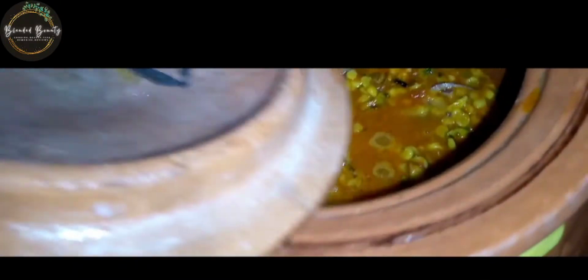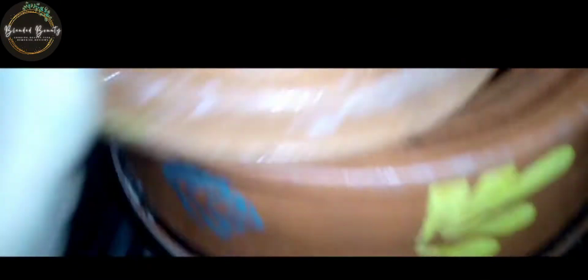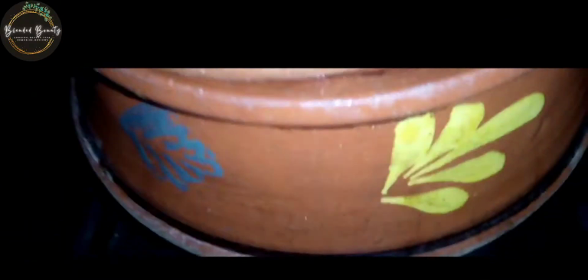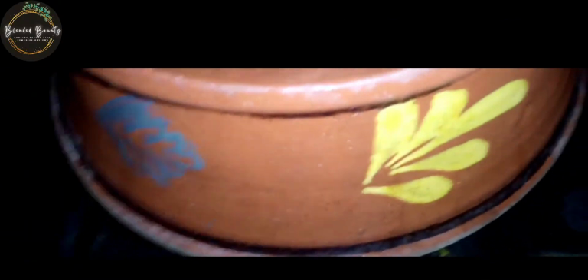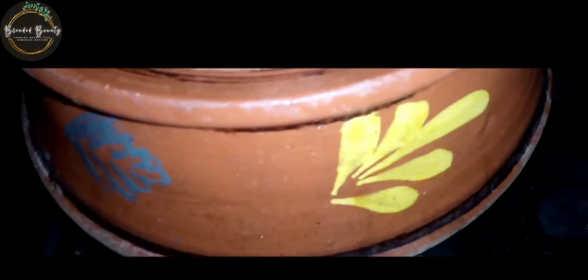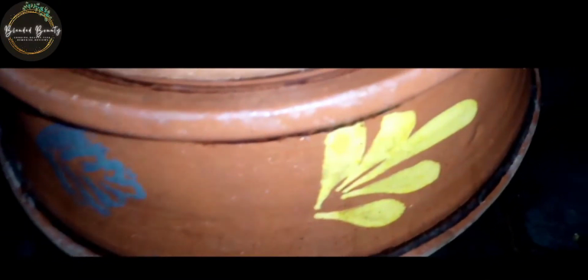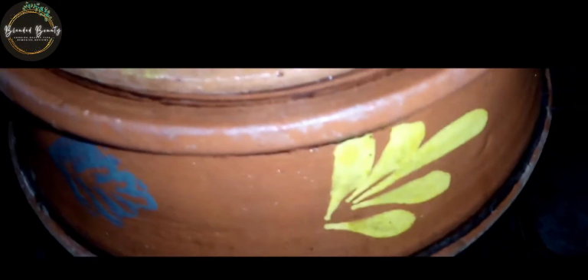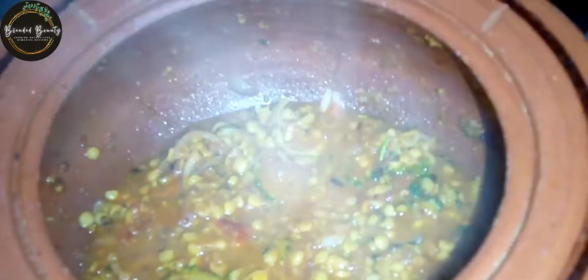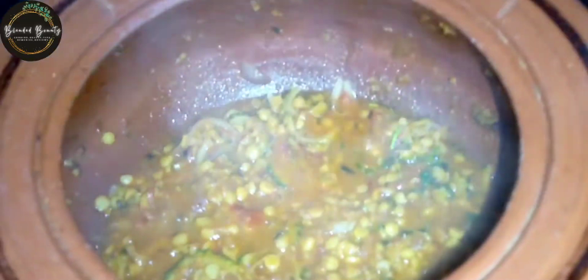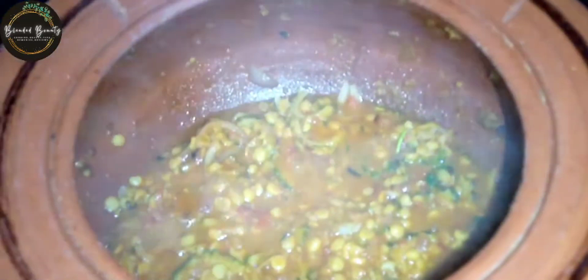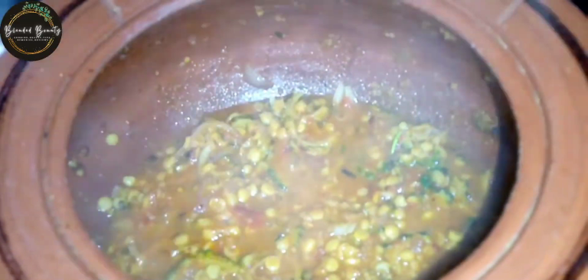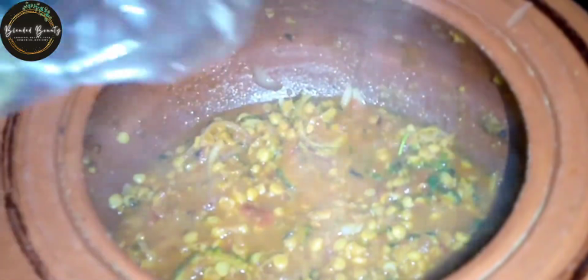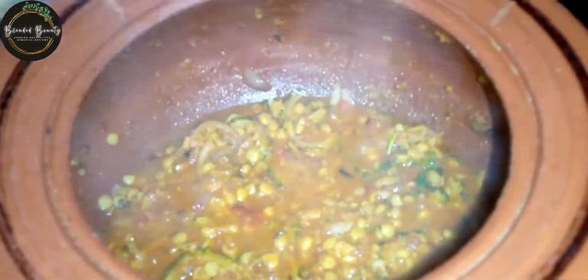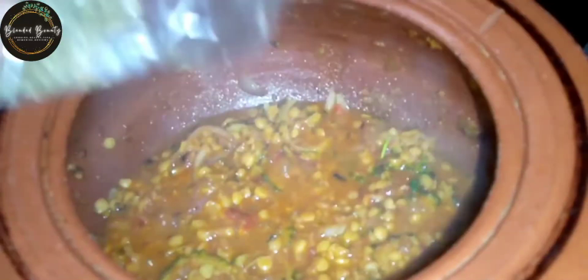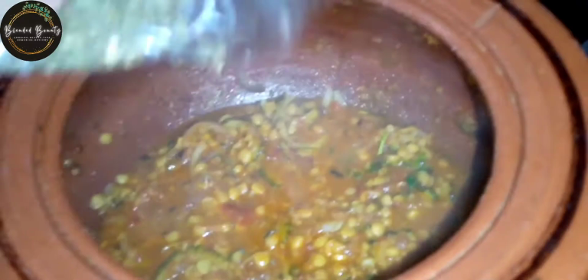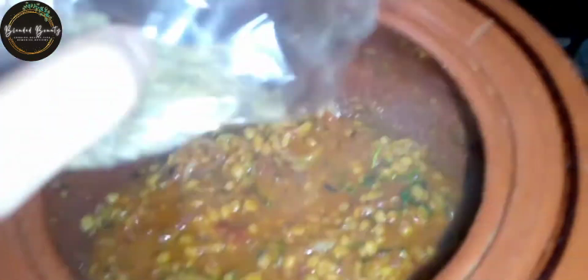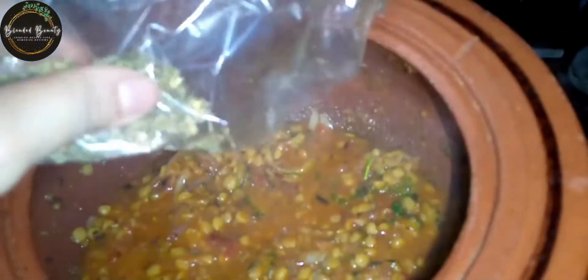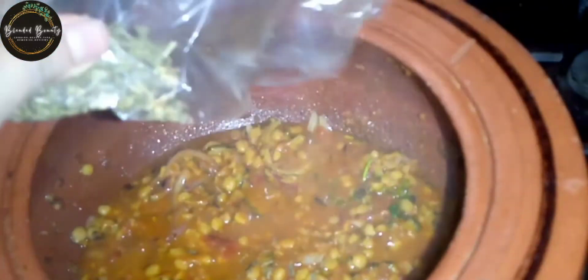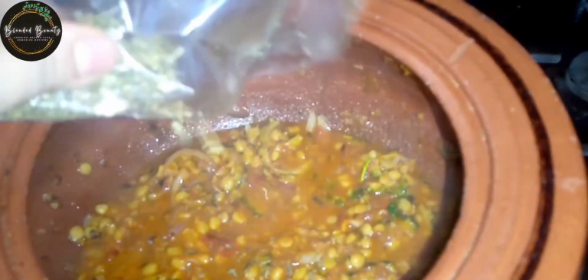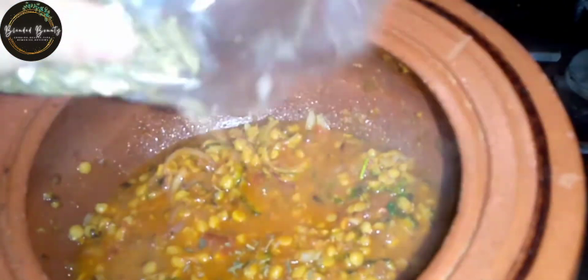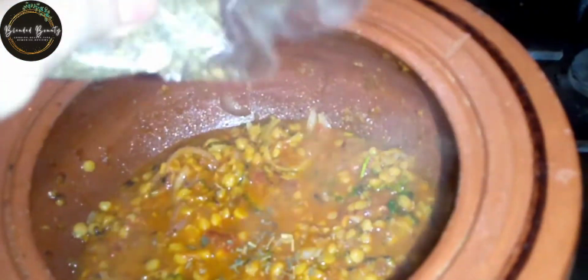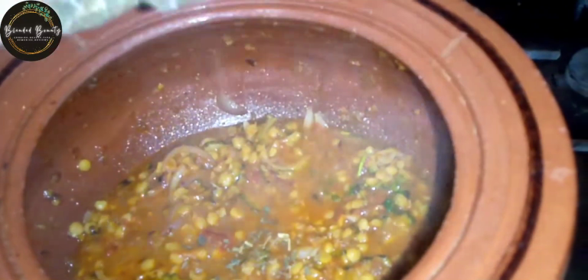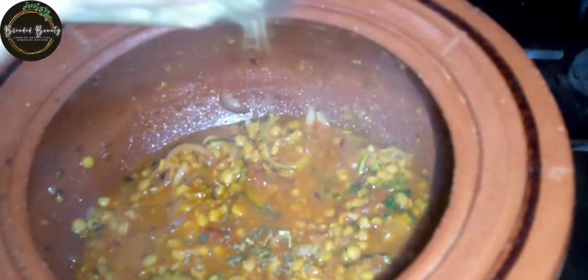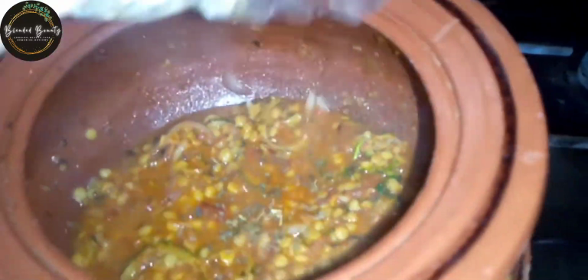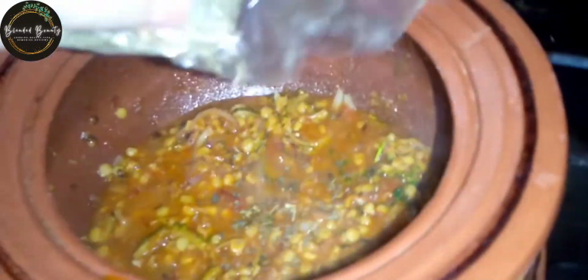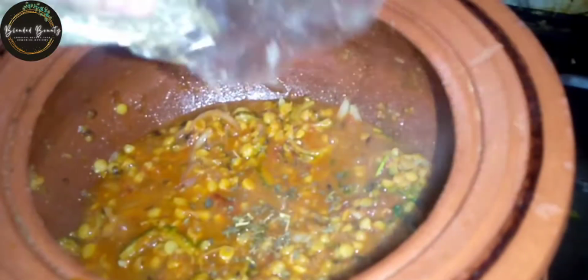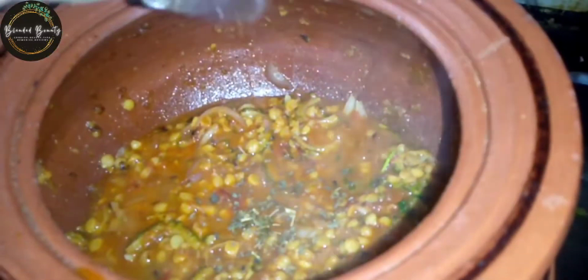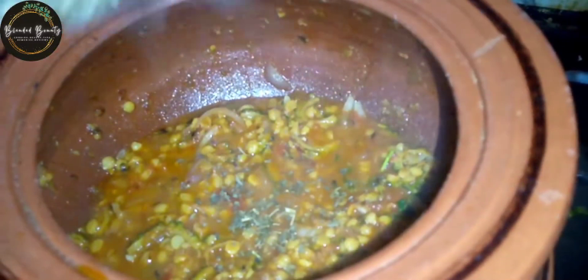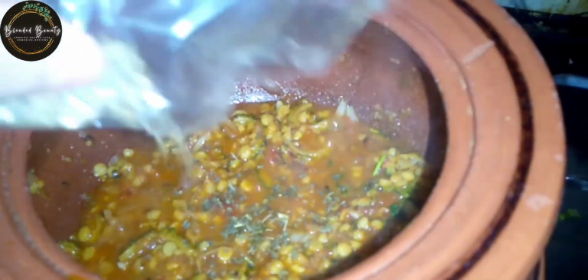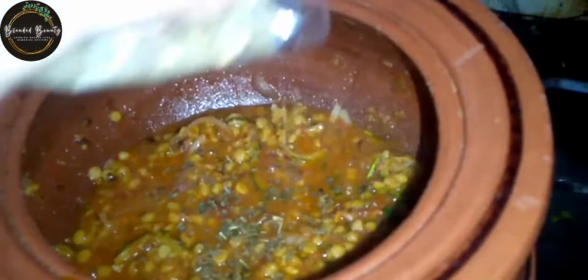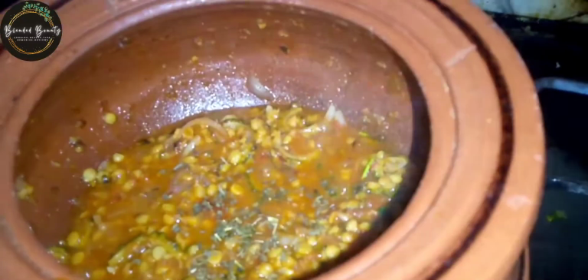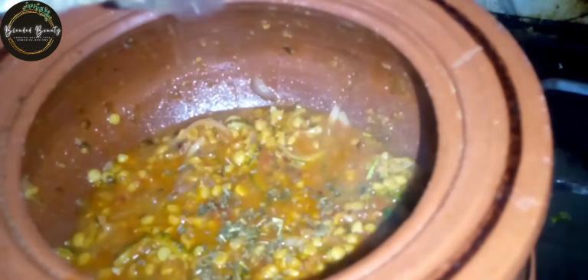Cover it with a lid for a few minutes, about 5 minutes. After doing that, I'm going to sprinkle it in the last step.